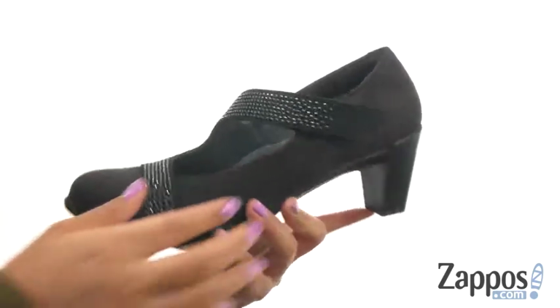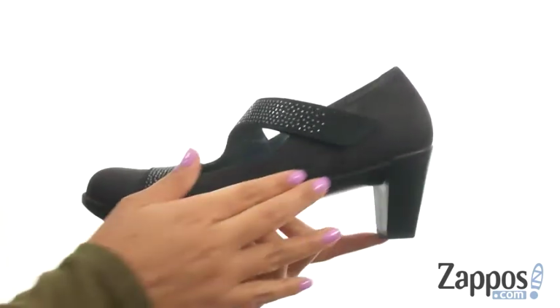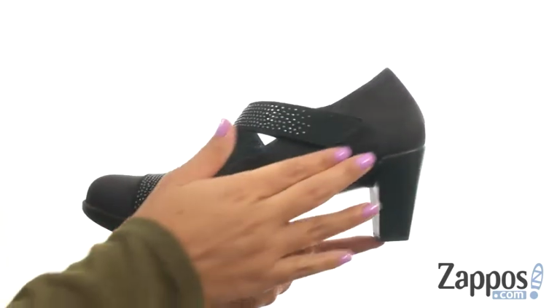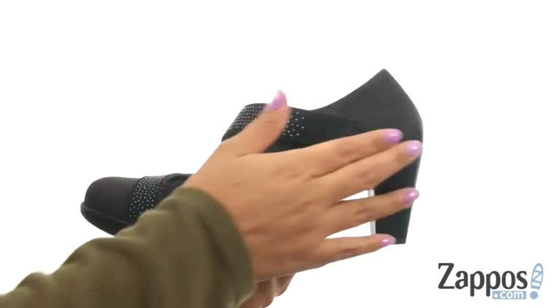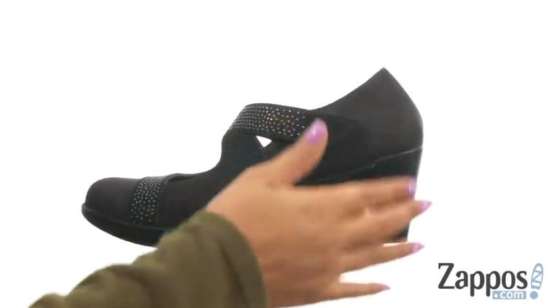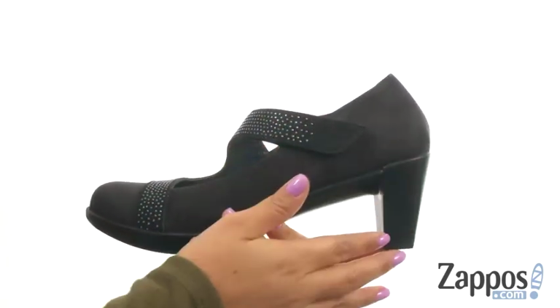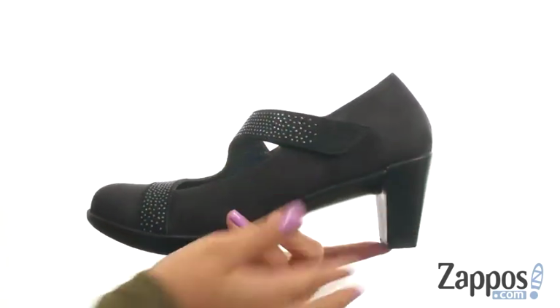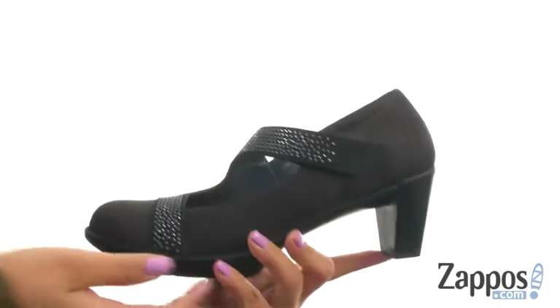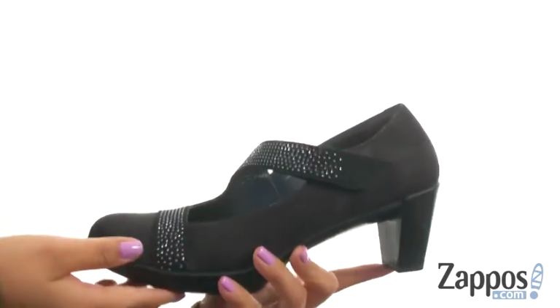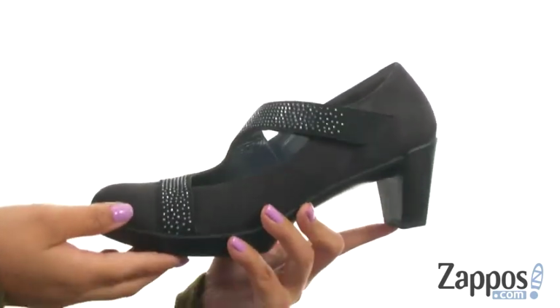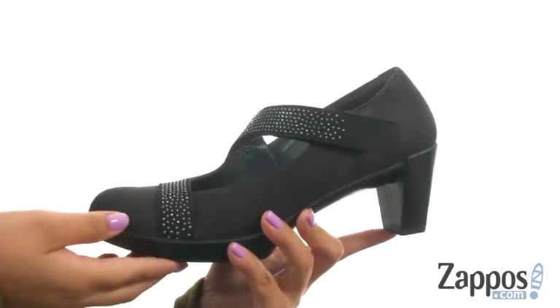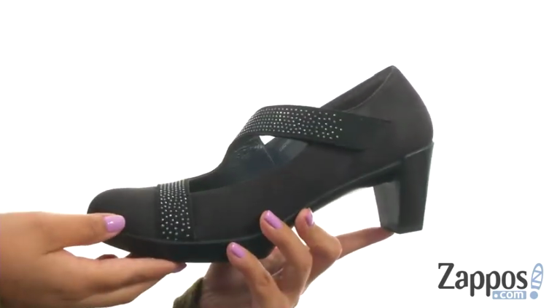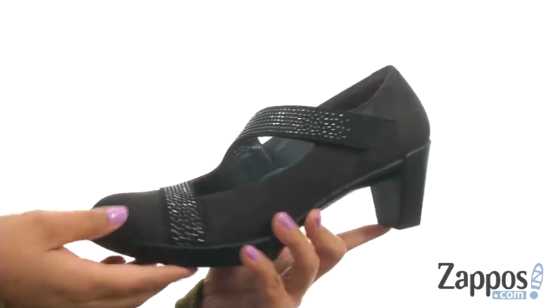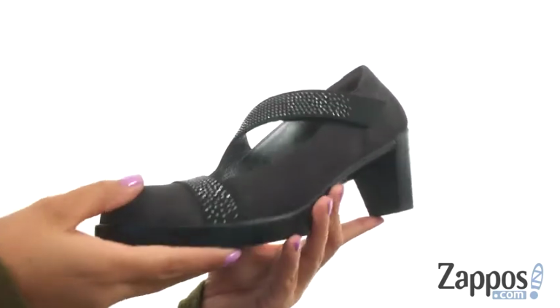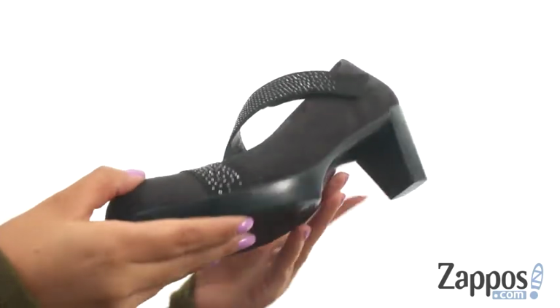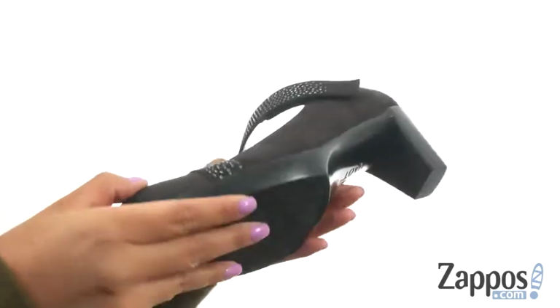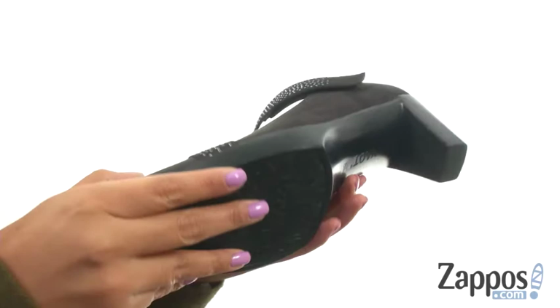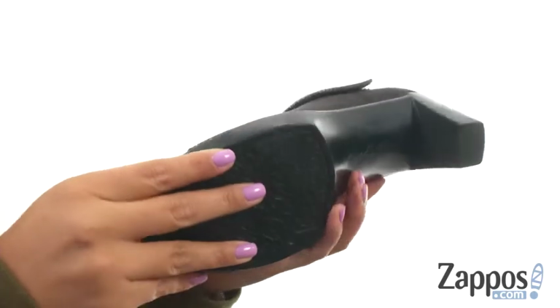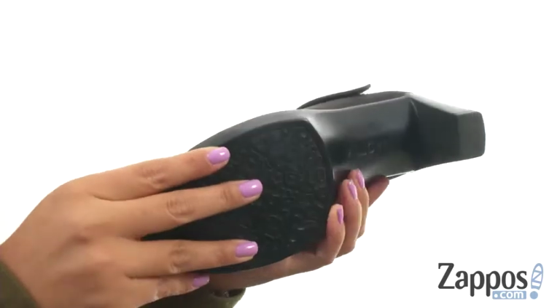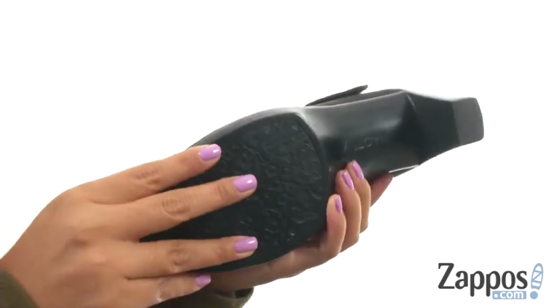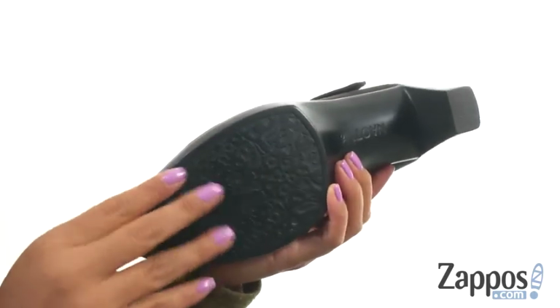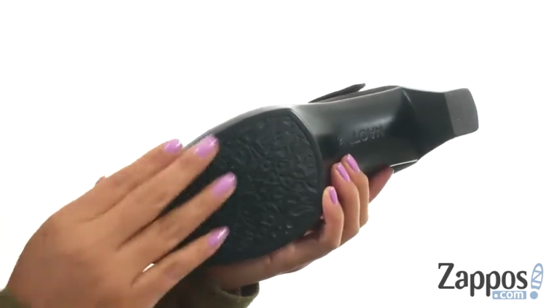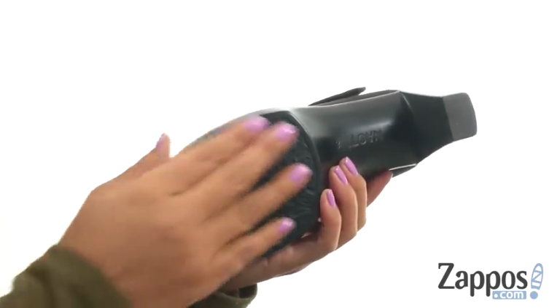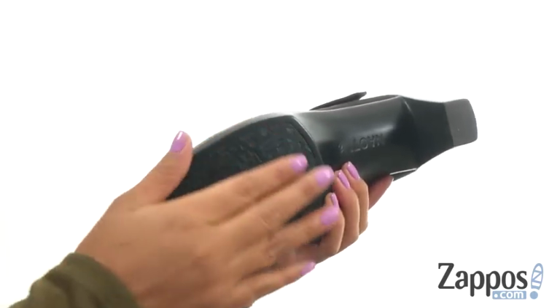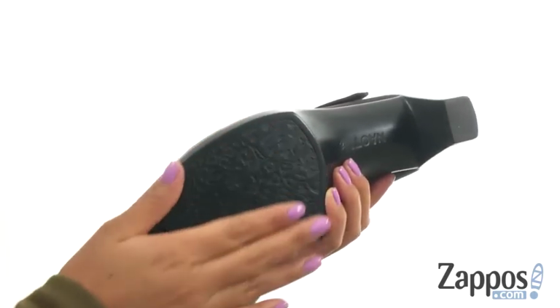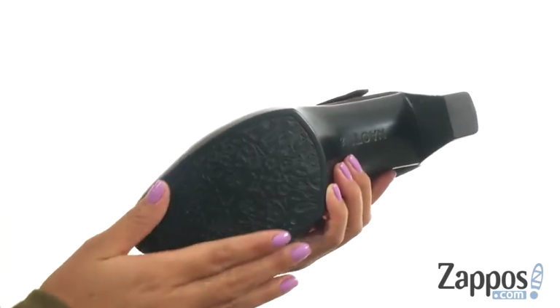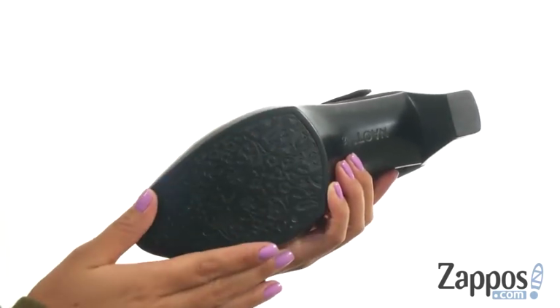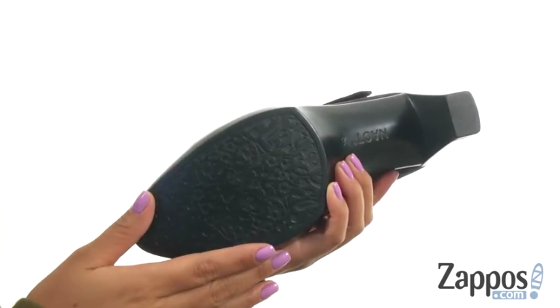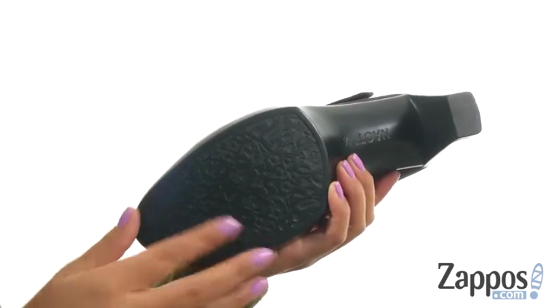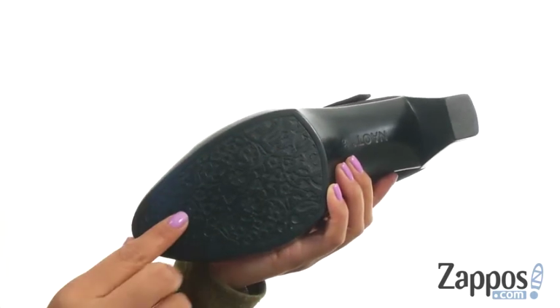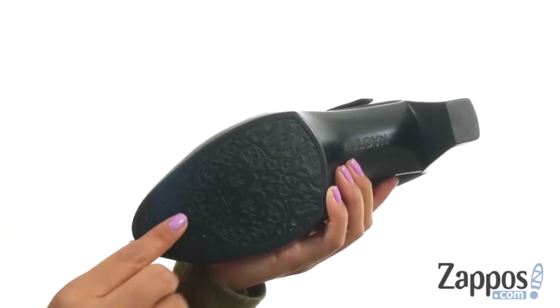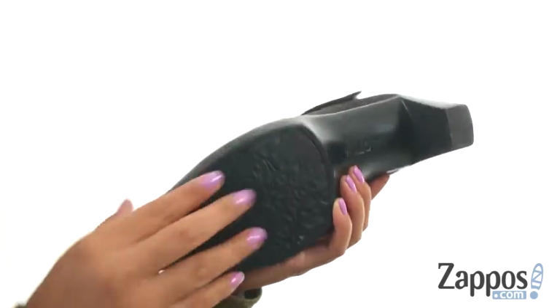There's a nice wrapped heel for an extra boost in height. At the bottom, there's a high quality rubber, polyurethane, and latex outsole.